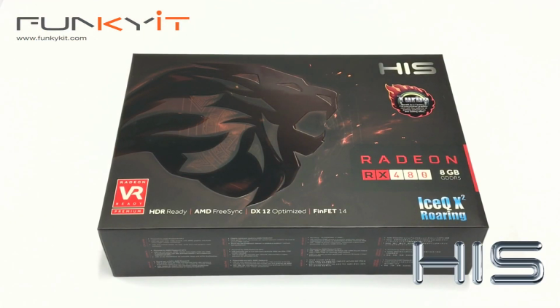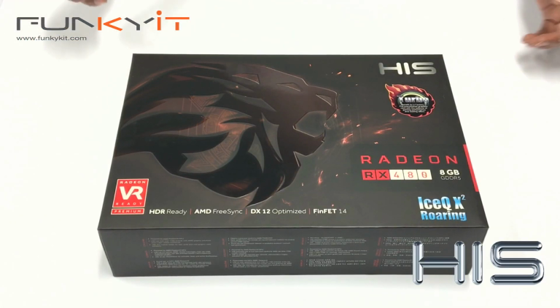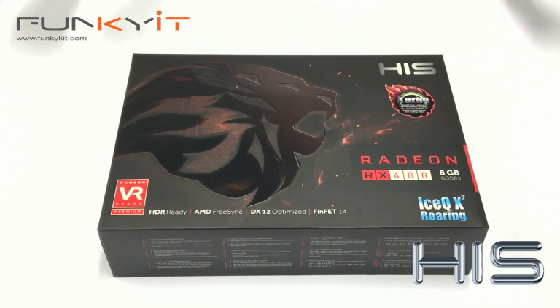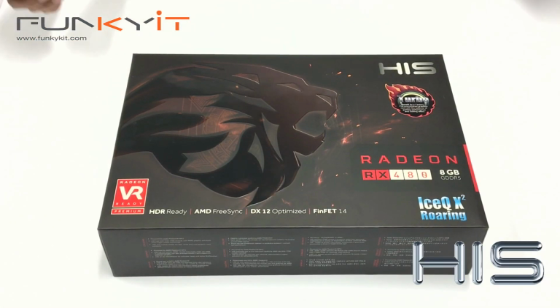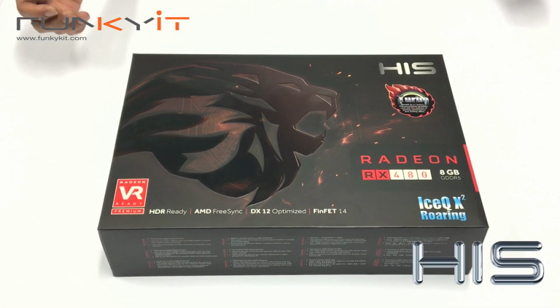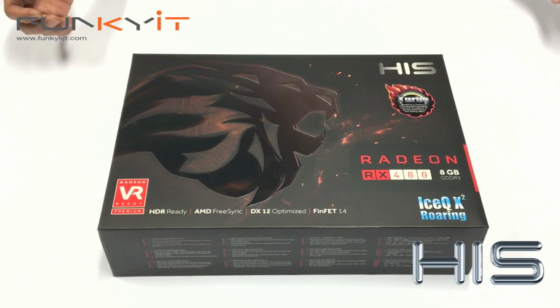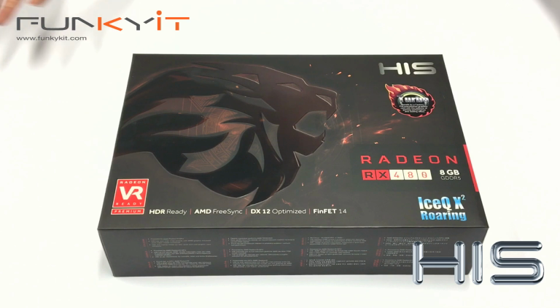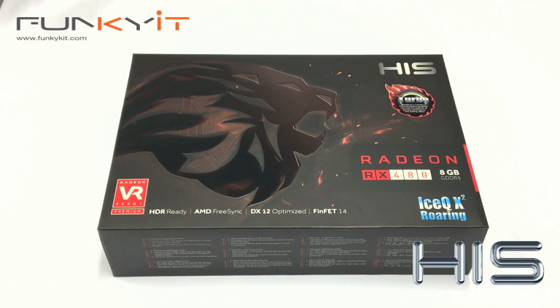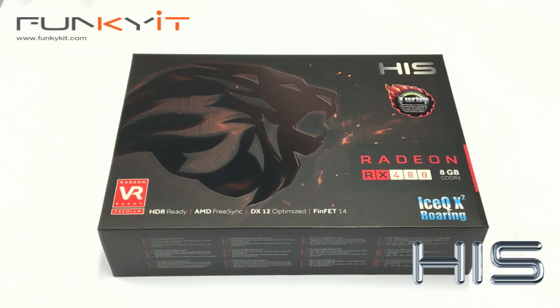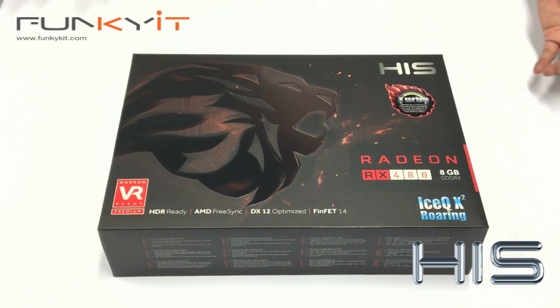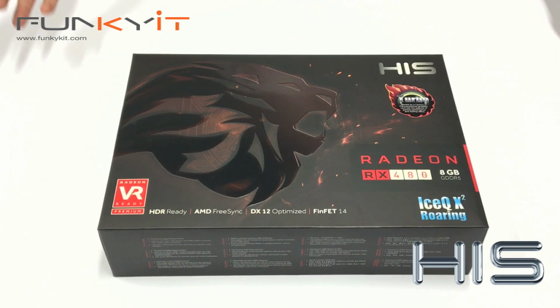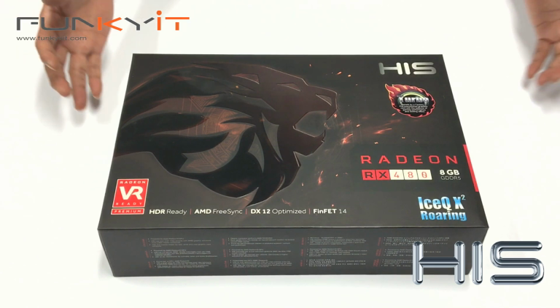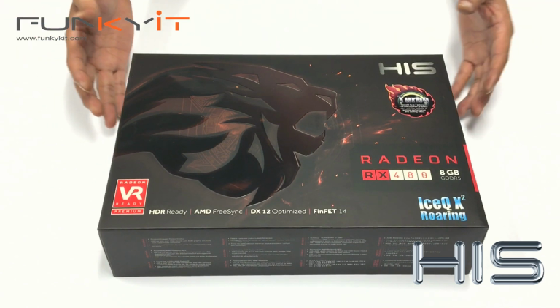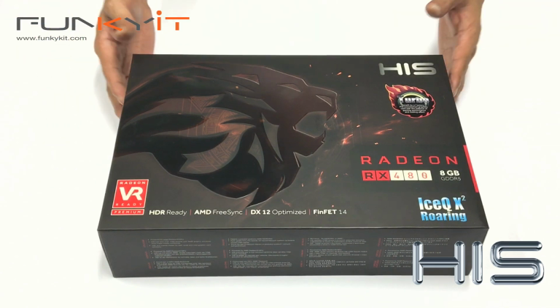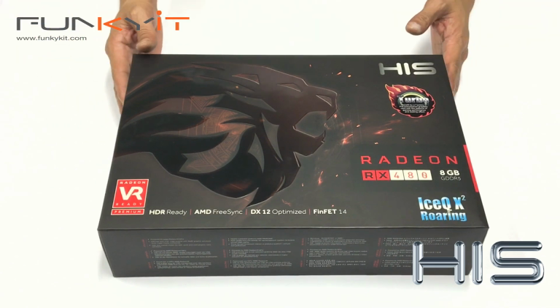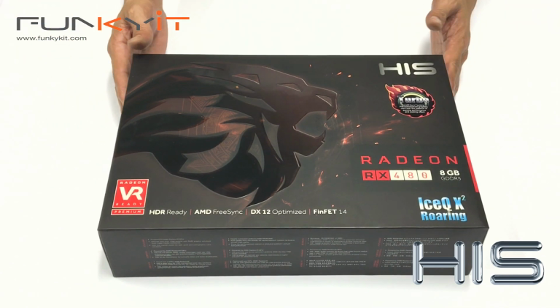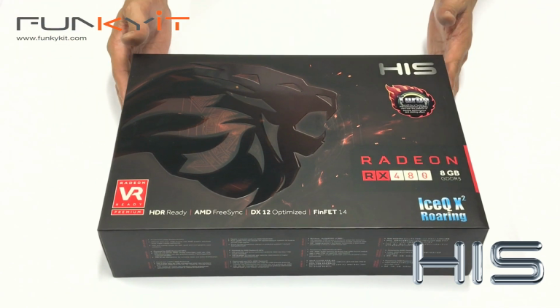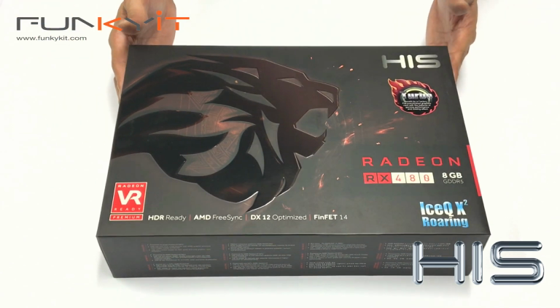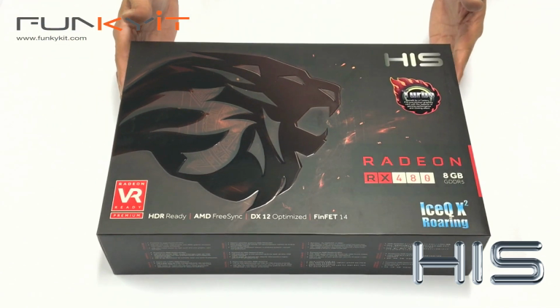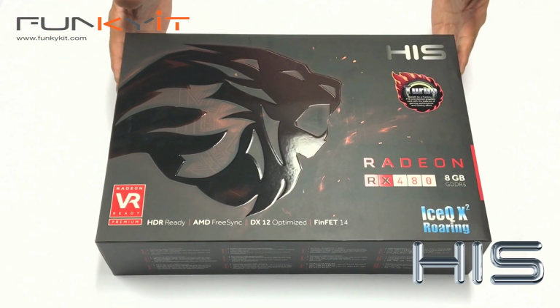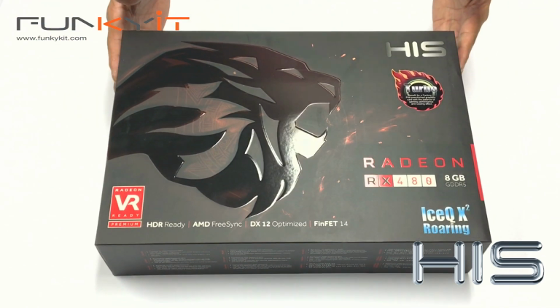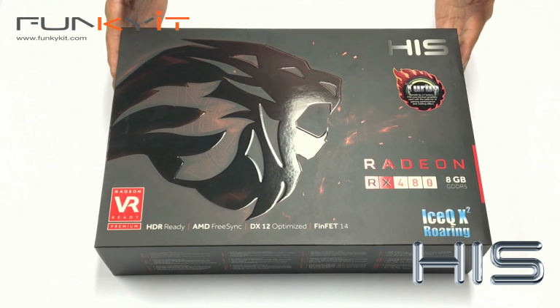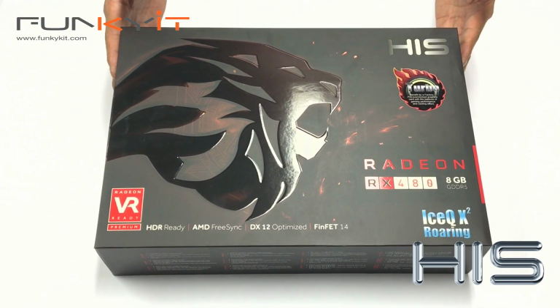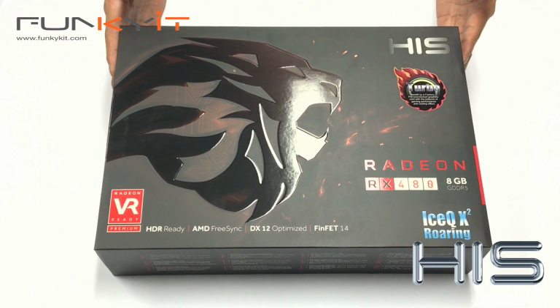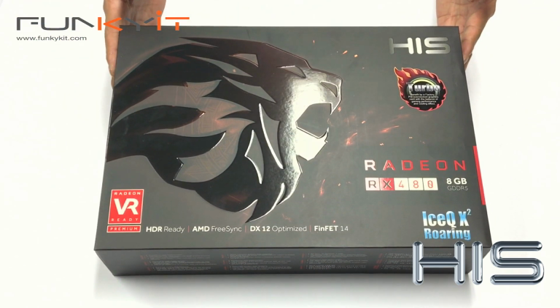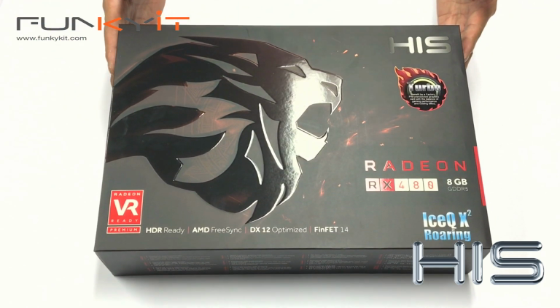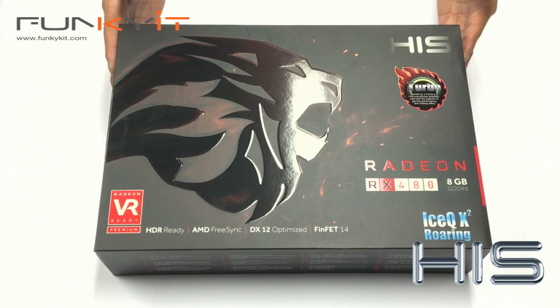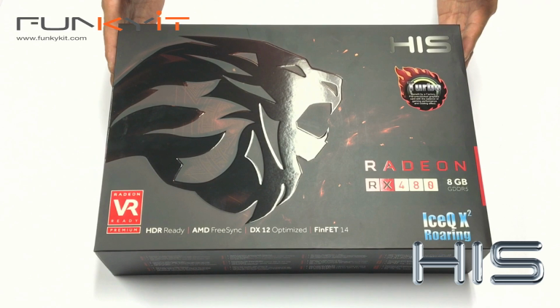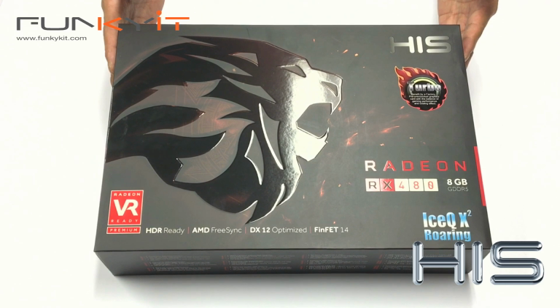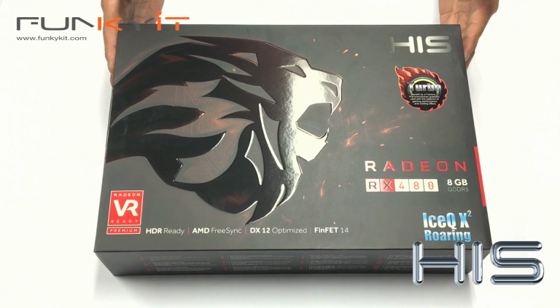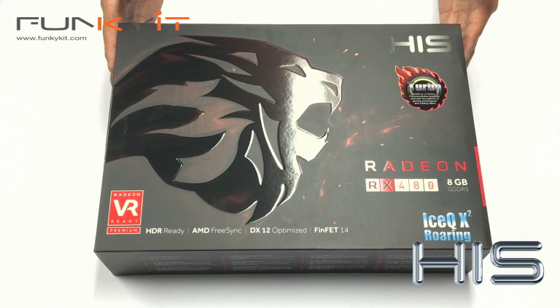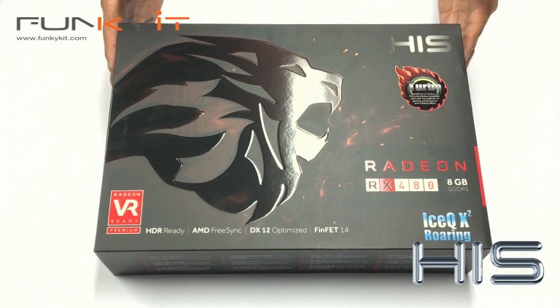Hi and welcome to FunkyGit.com. I'm Winston and today we have the unboxing of the HHS Digital Radeon RX 480 Turbo Edition.